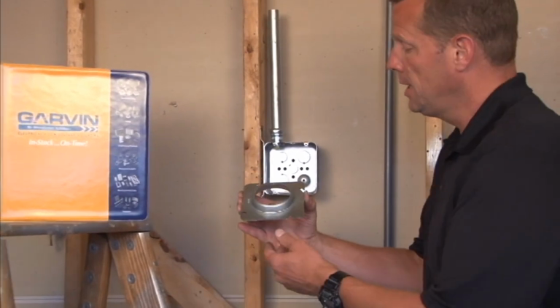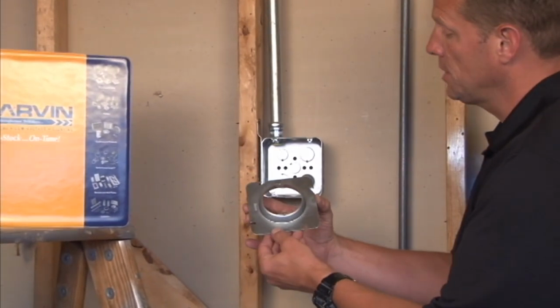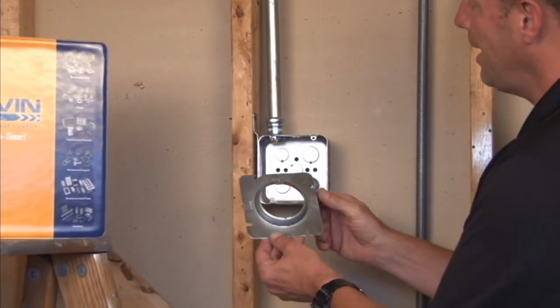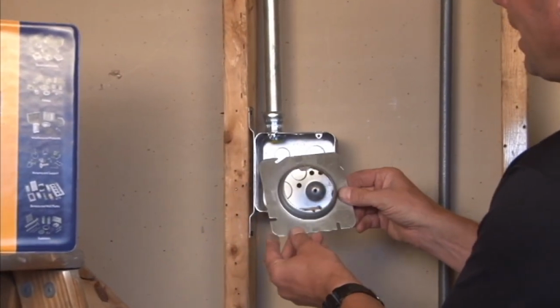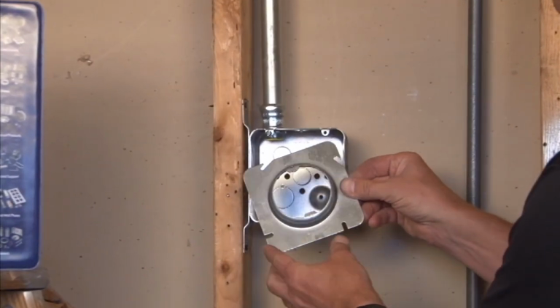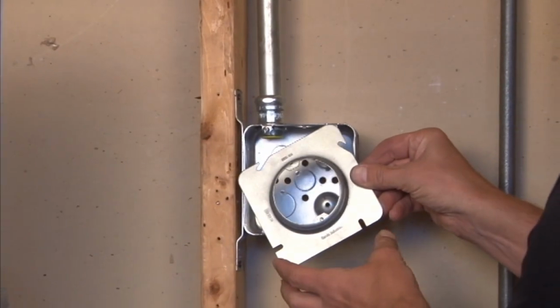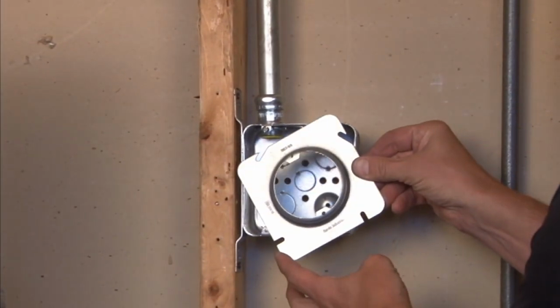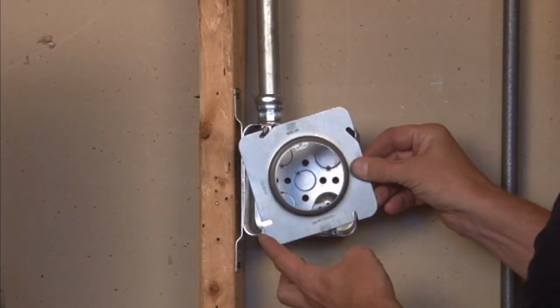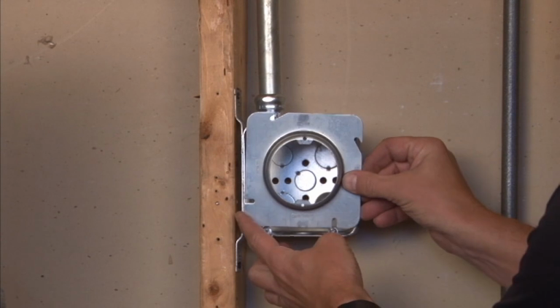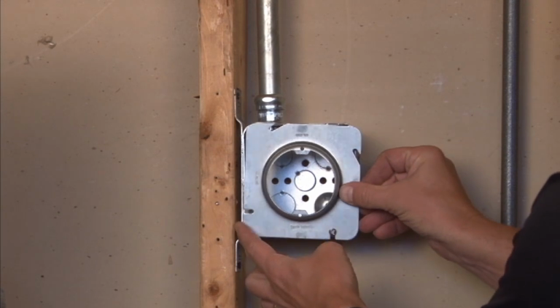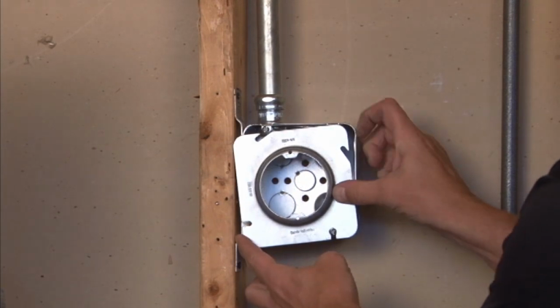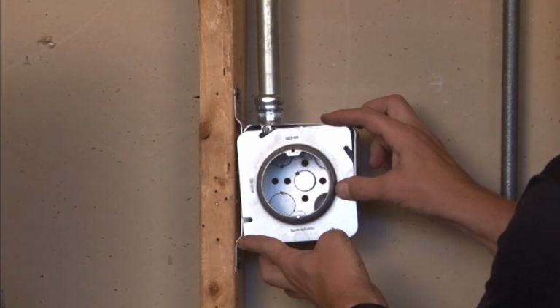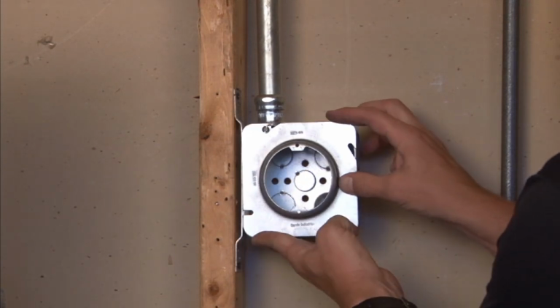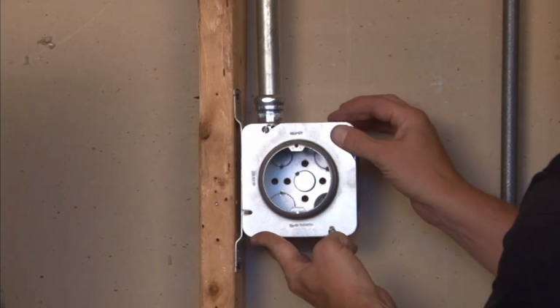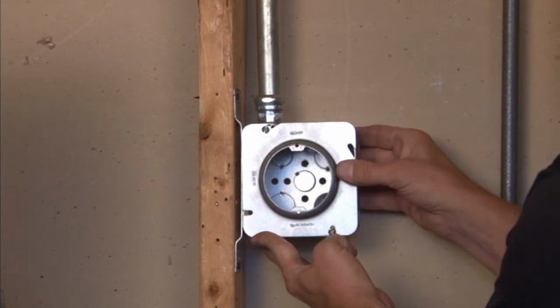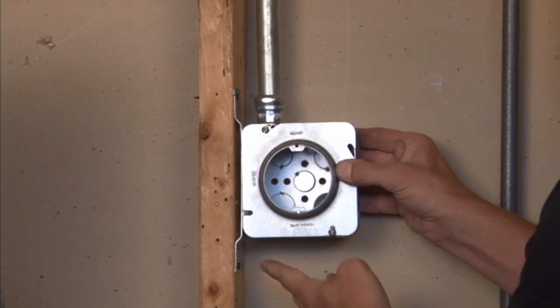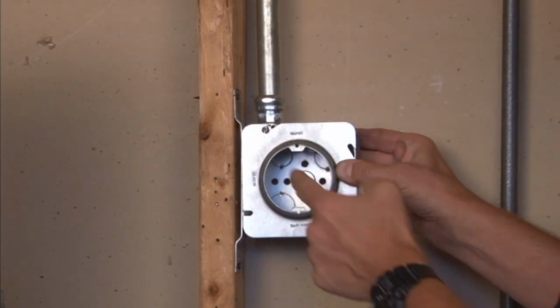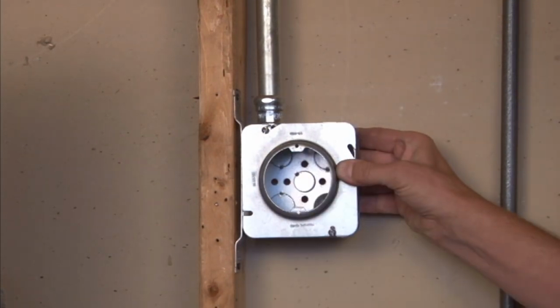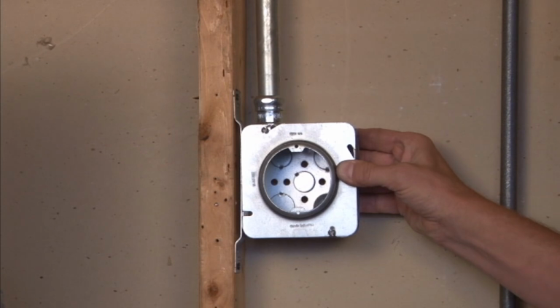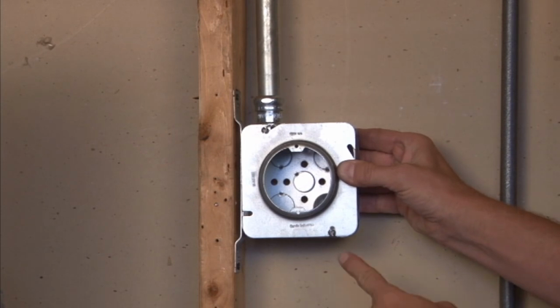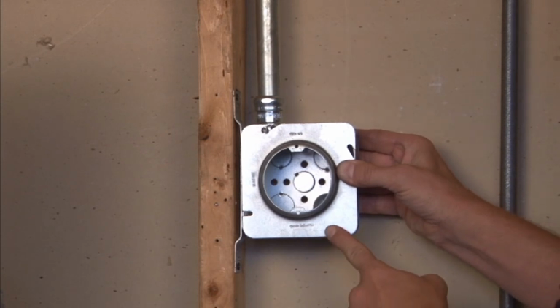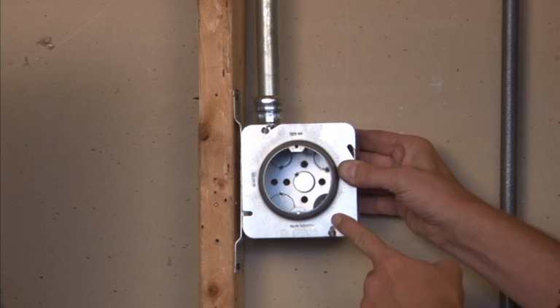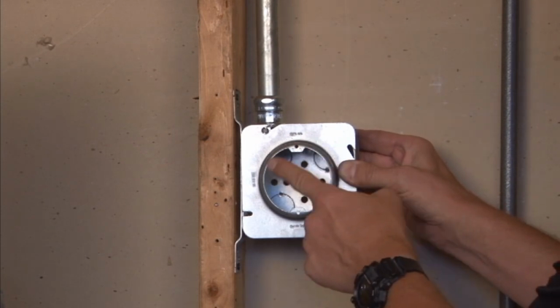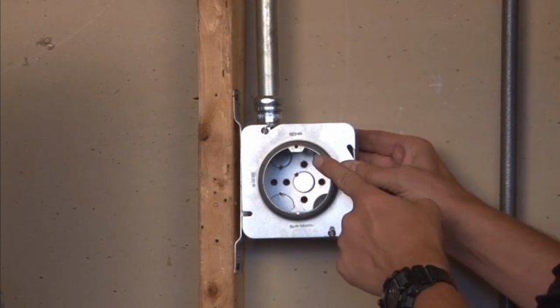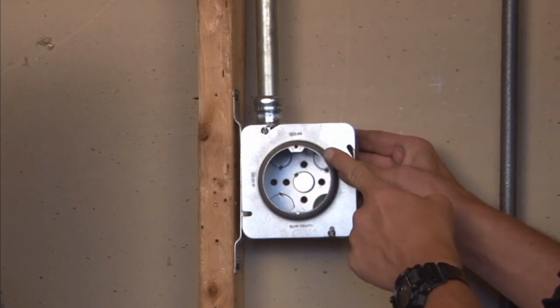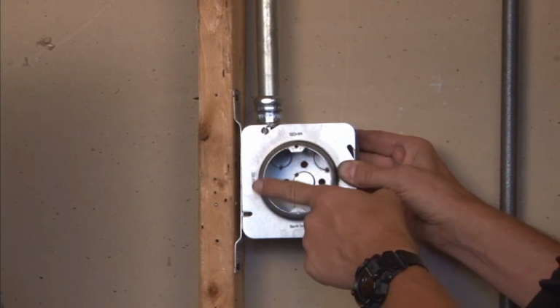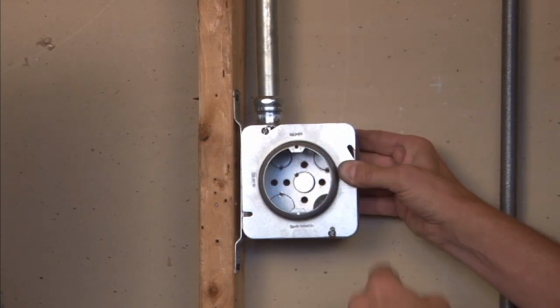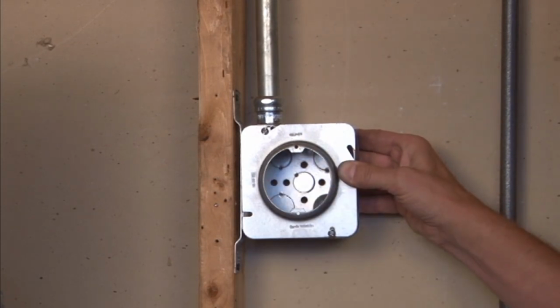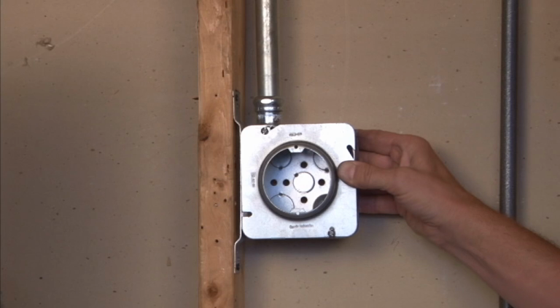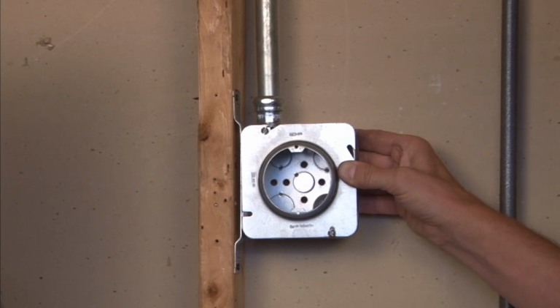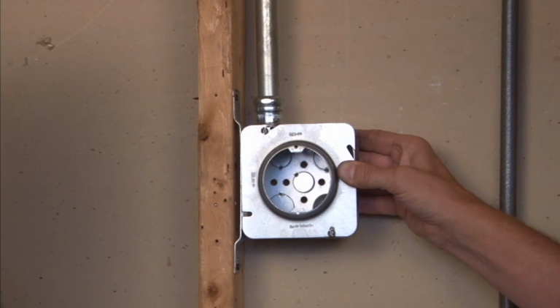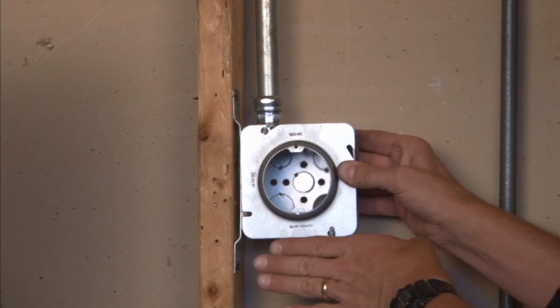It simply mounts by aligning the box cover with the screws on the box, securing and fastening them down, and it gives you a half inch raised round opening so when the tile or plaster is installed